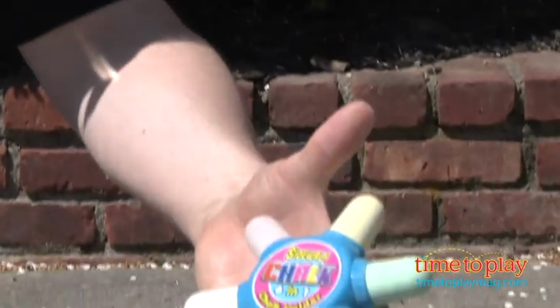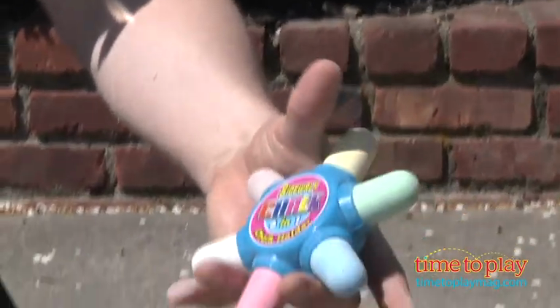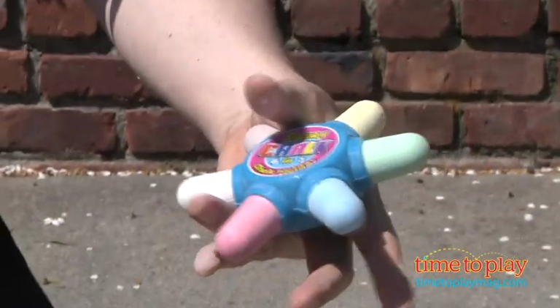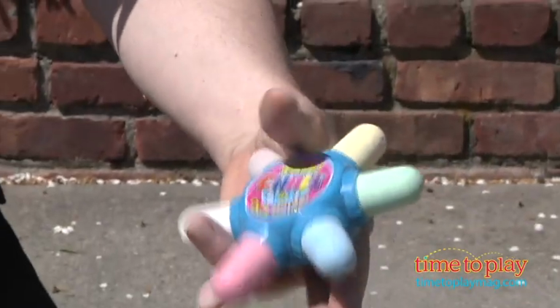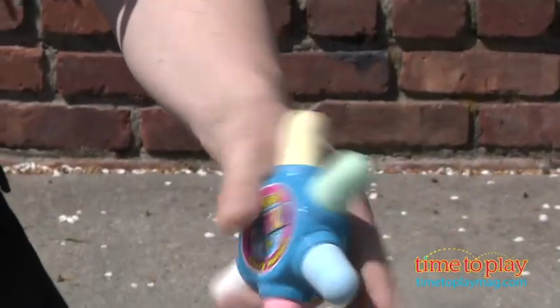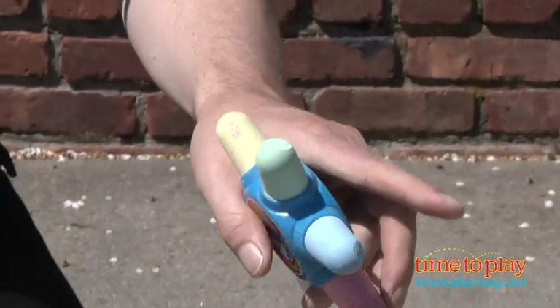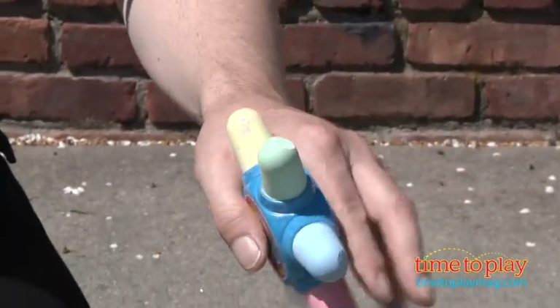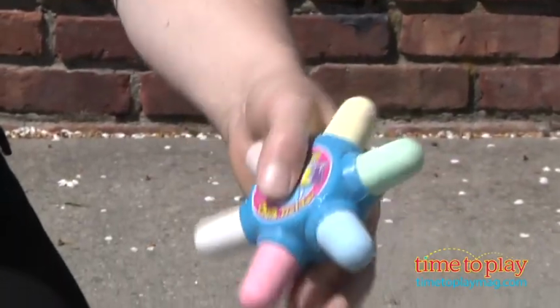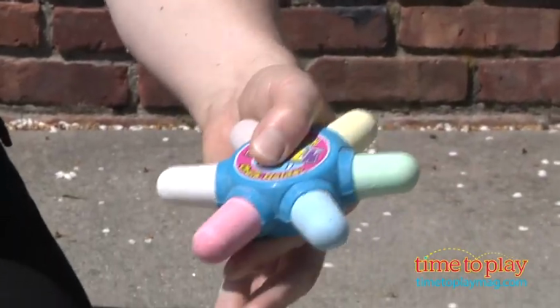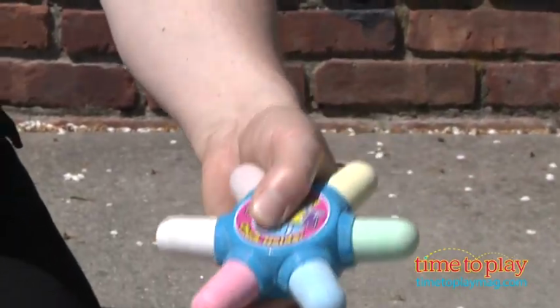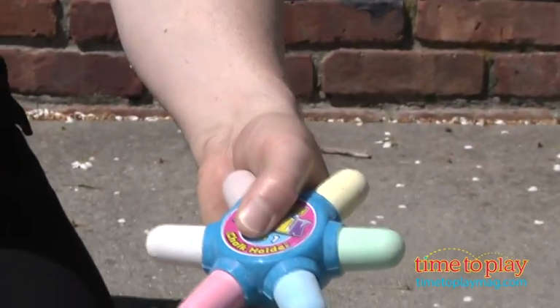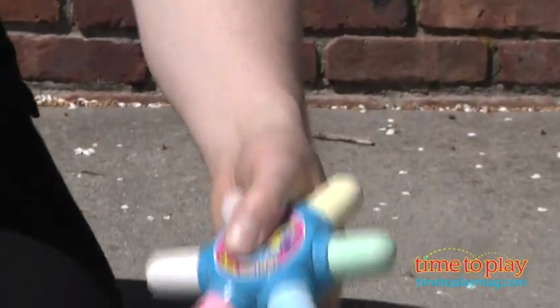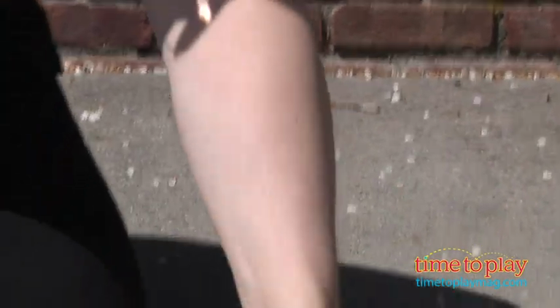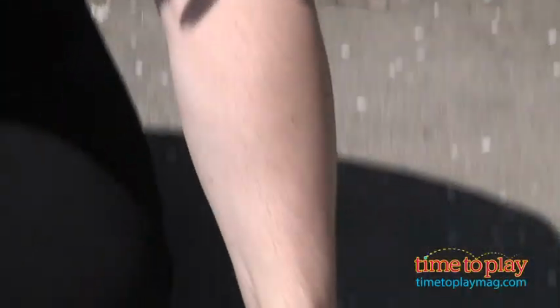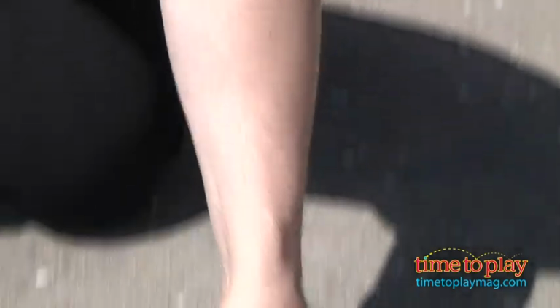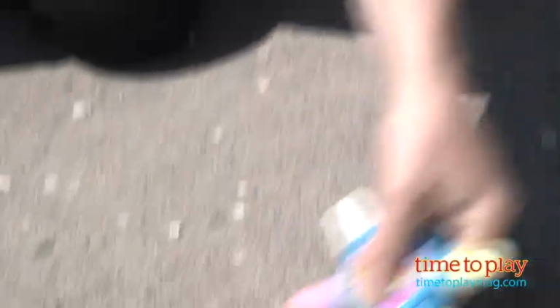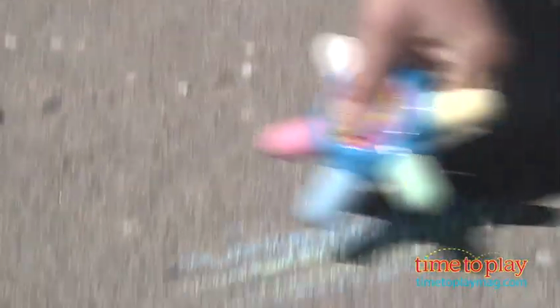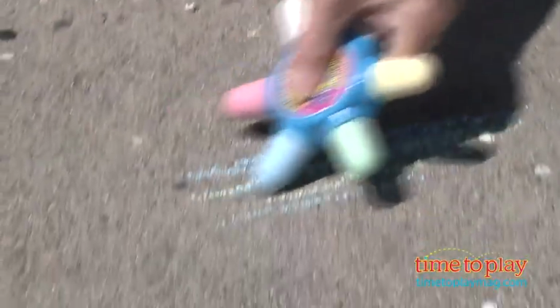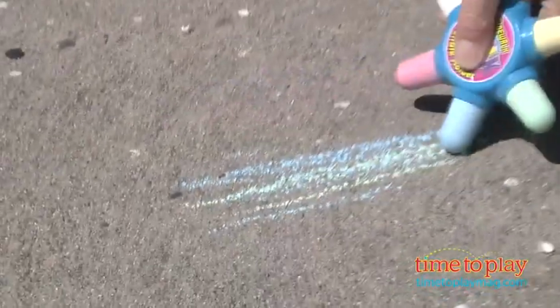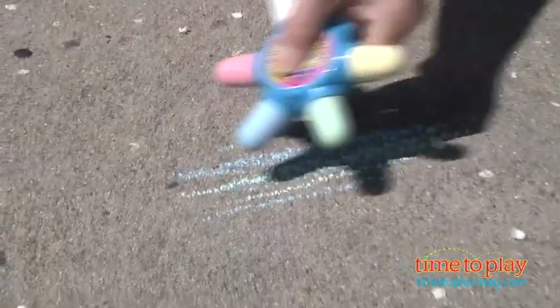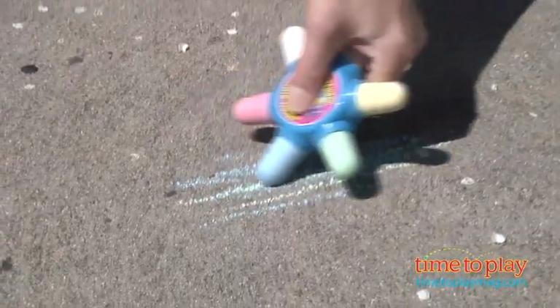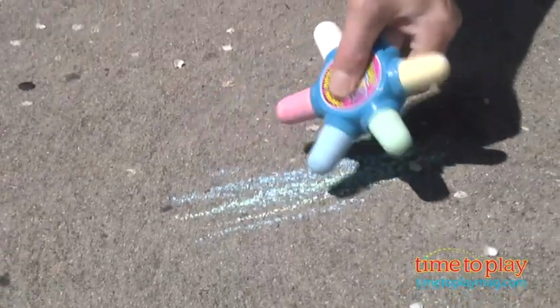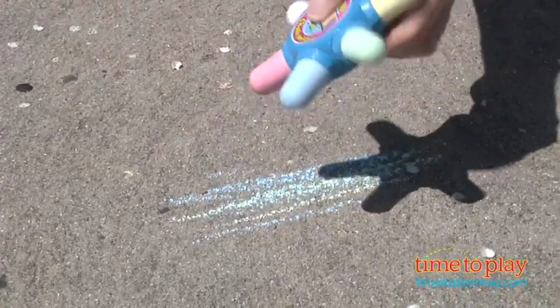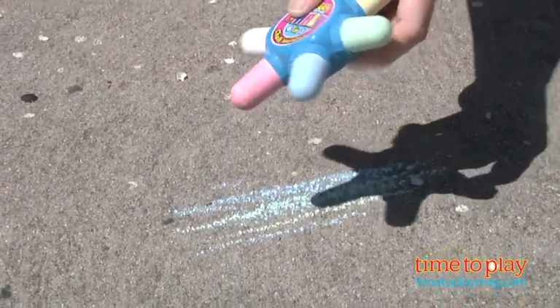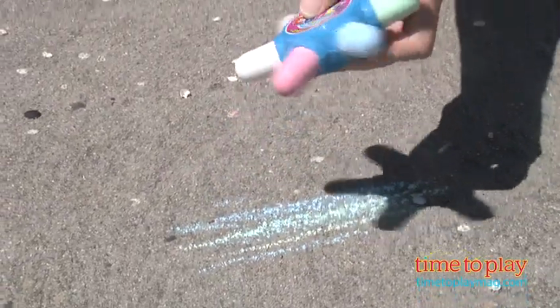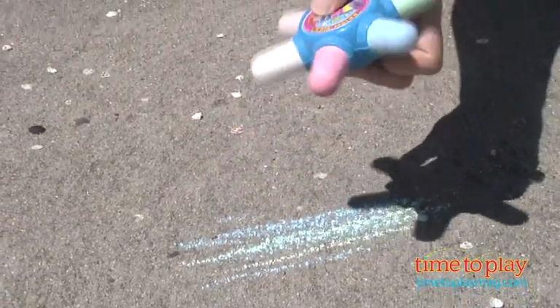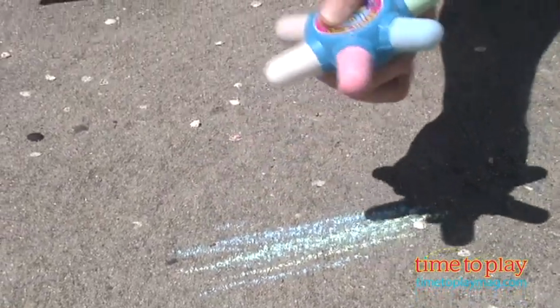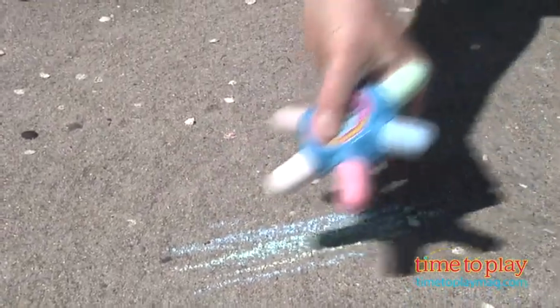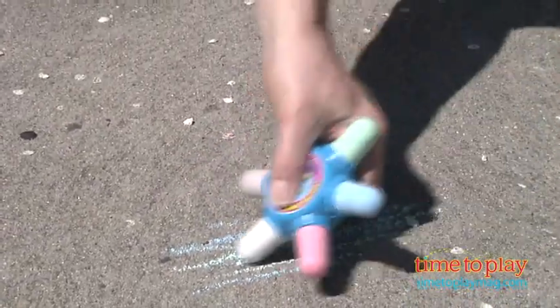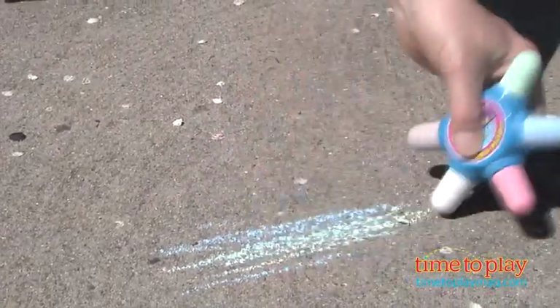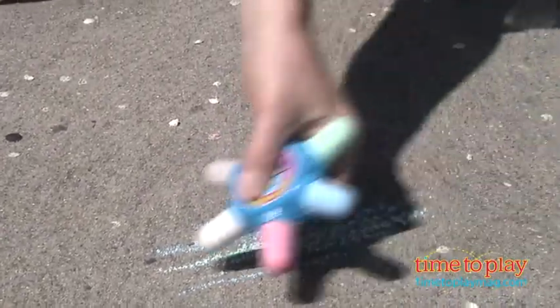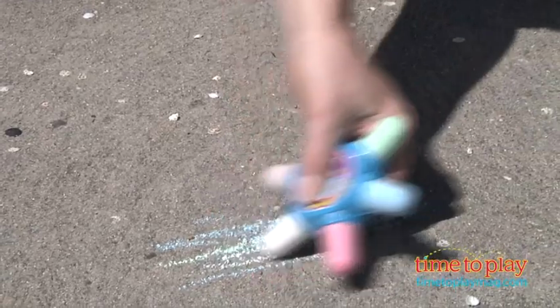To draw, simply put your thumb and your finger in between two of the pieces. You've got one exposed, and draw away. To change colors, simply twist it around, and you're in business.